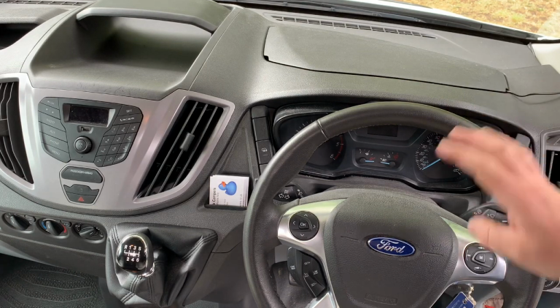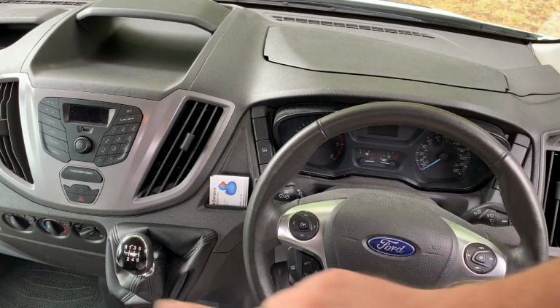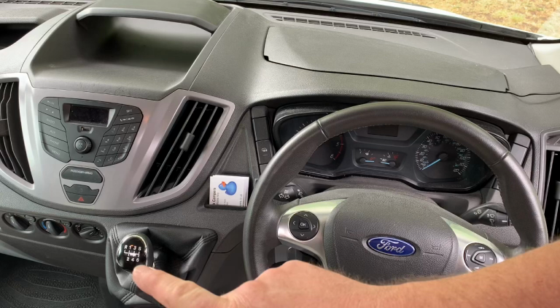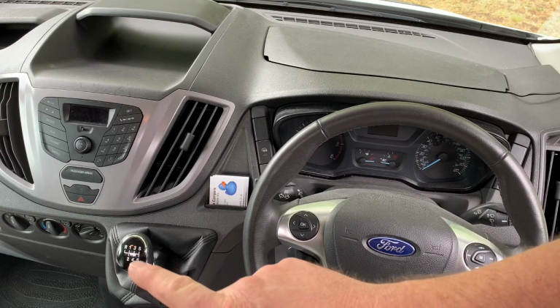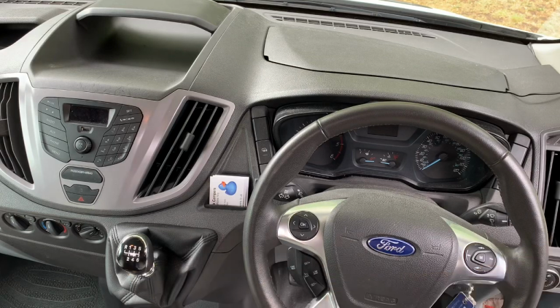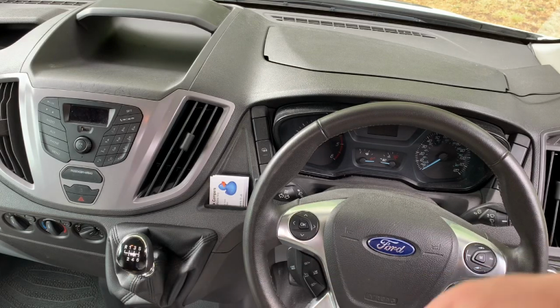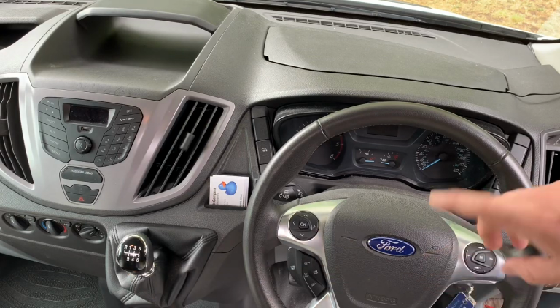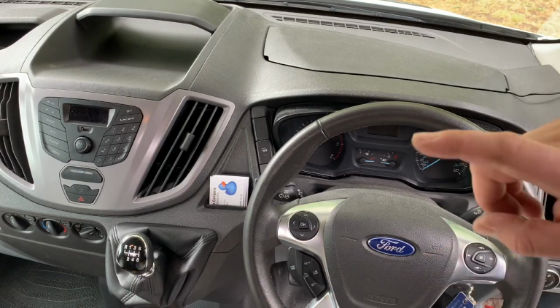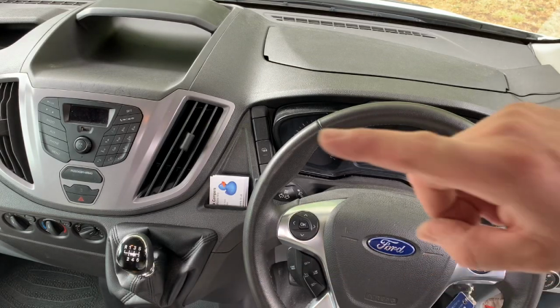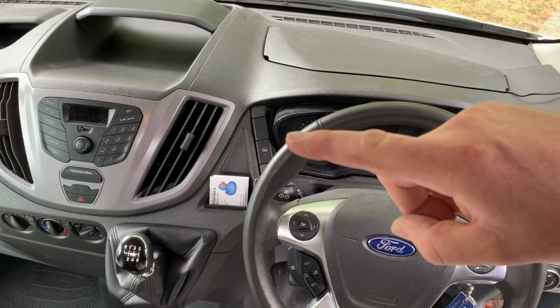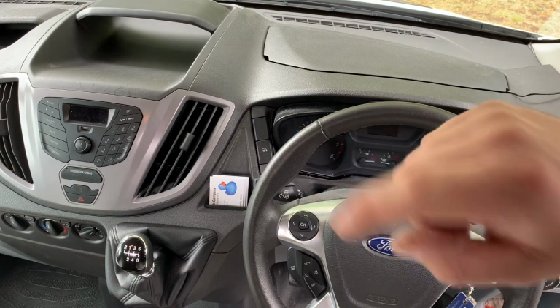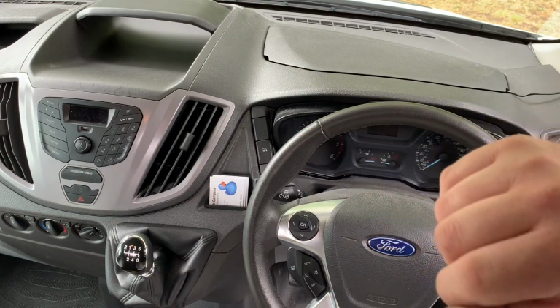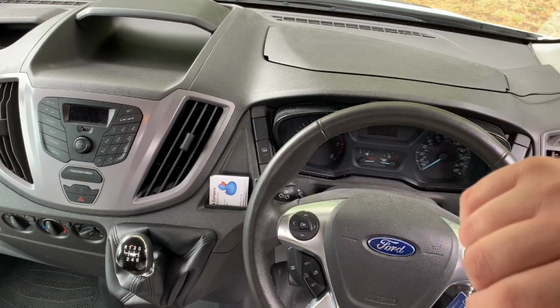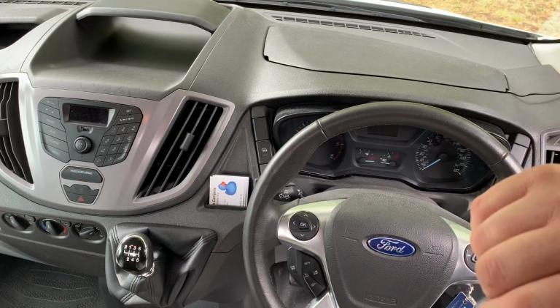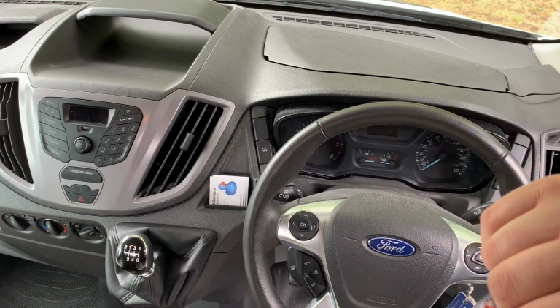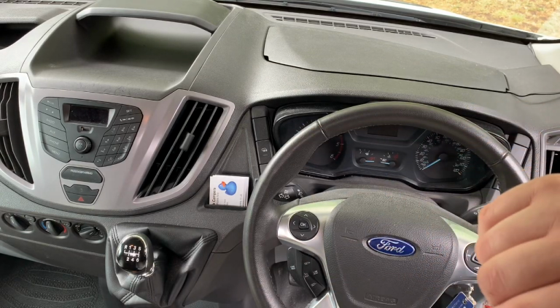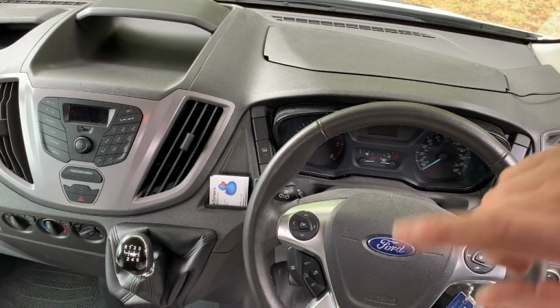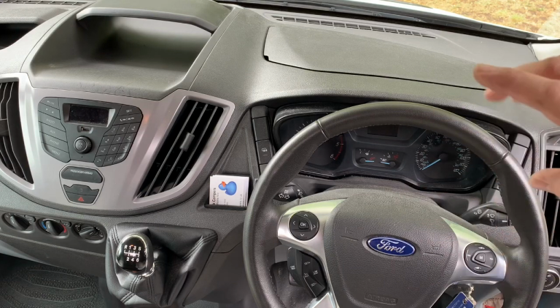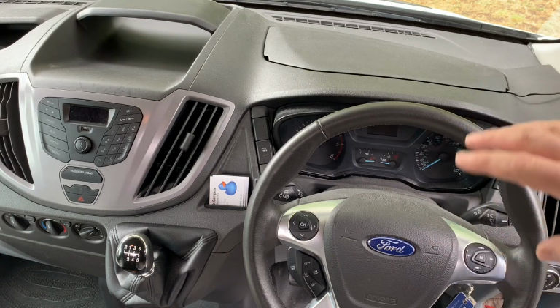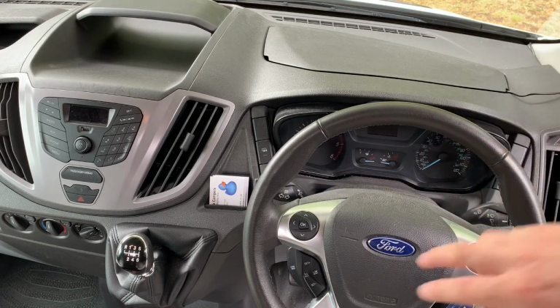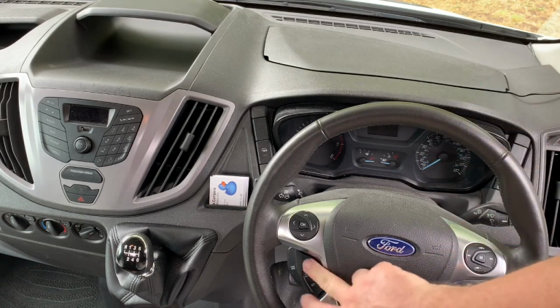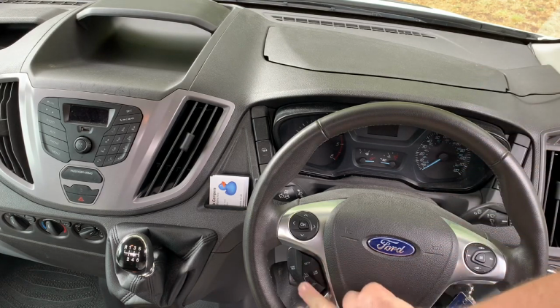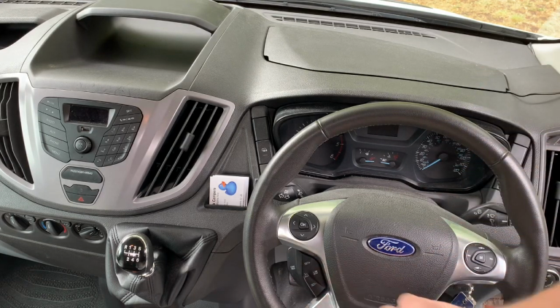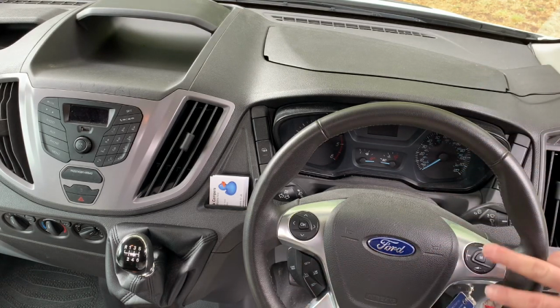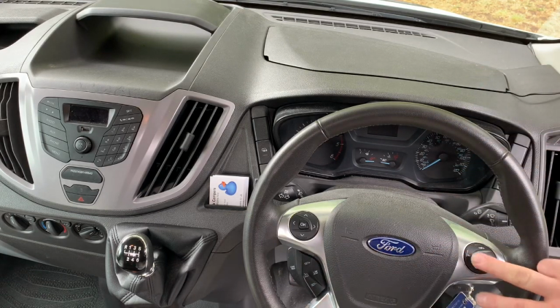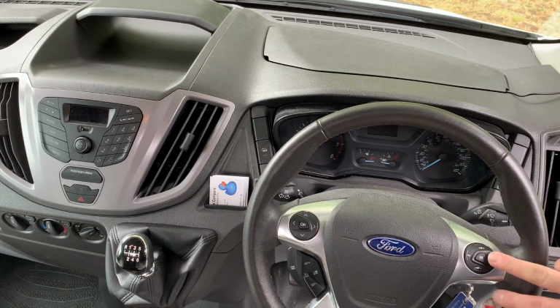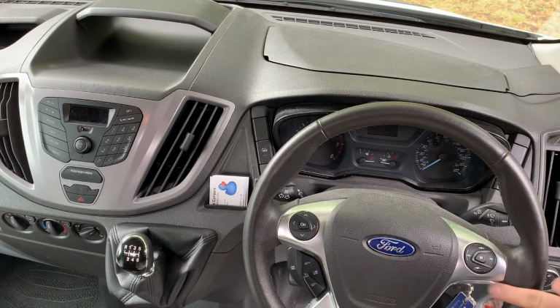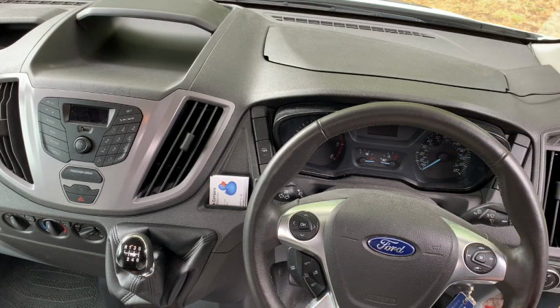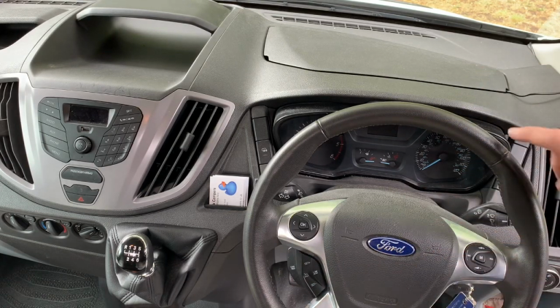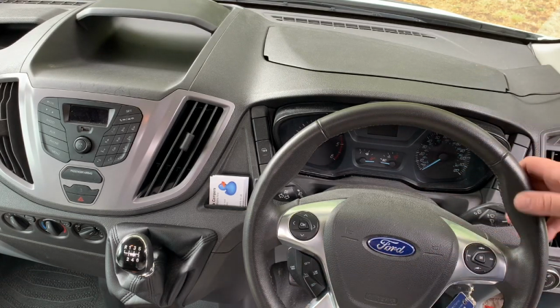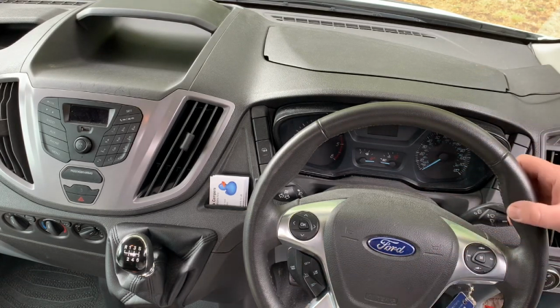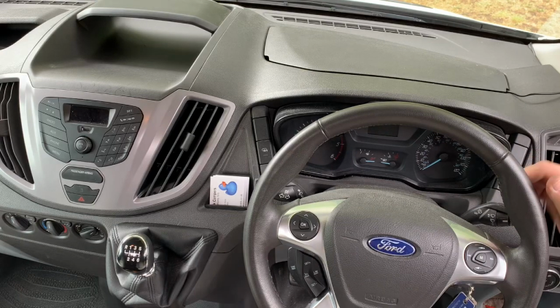There's a six-speed manual gearbox, a radio with Bluetooth for your phone, and cruise control built into the steering wheel. You've got all your steering wheel controls — your volume and so on.